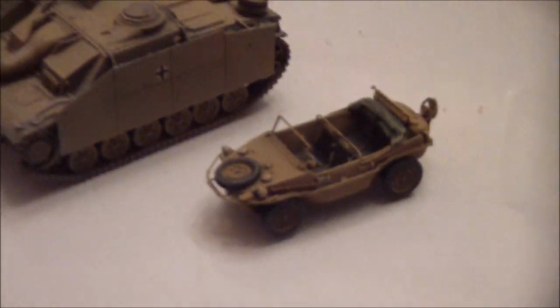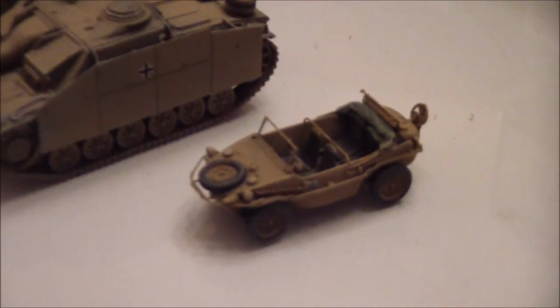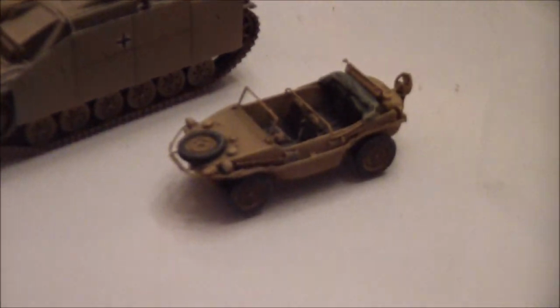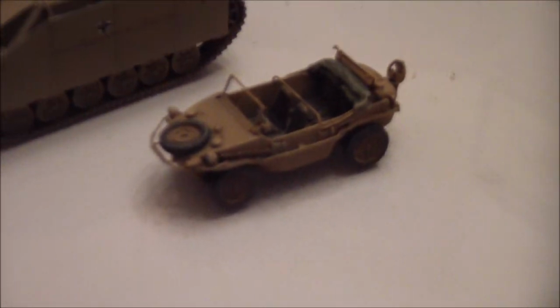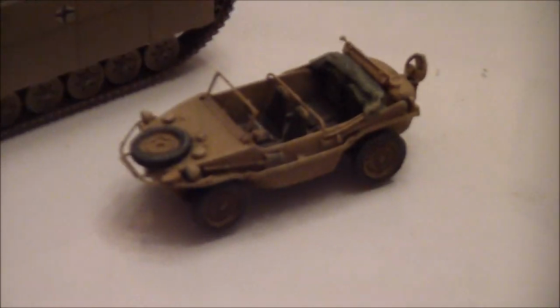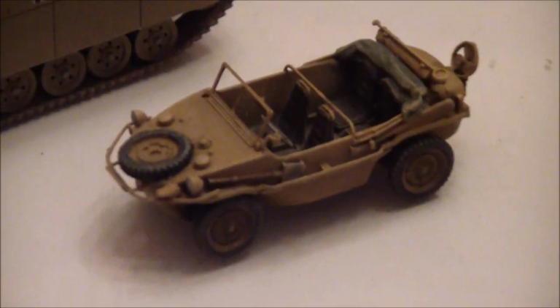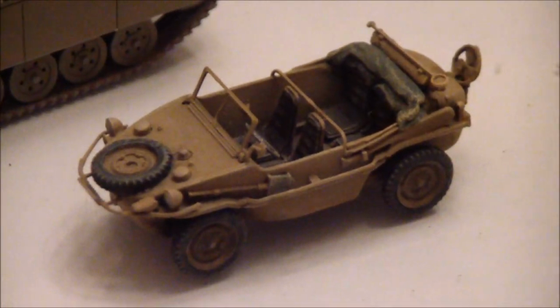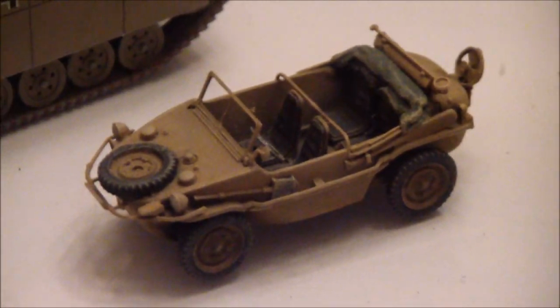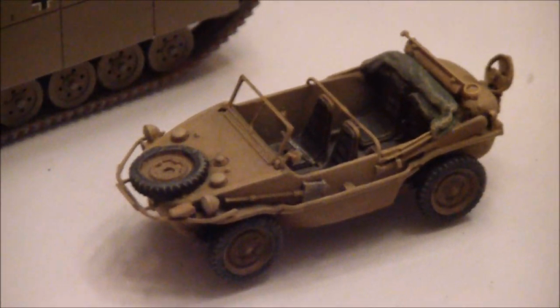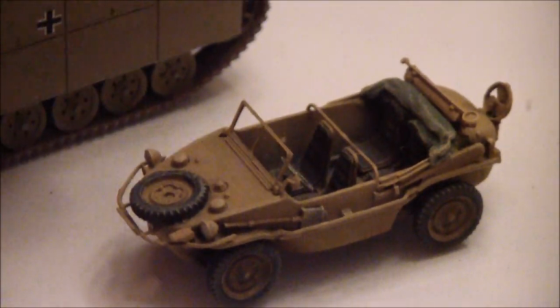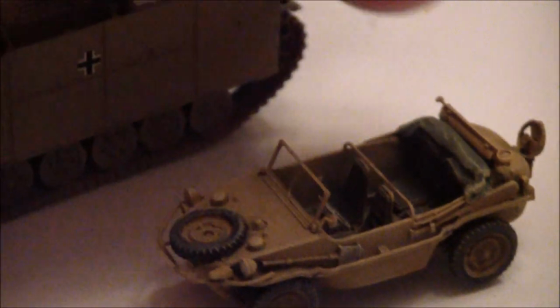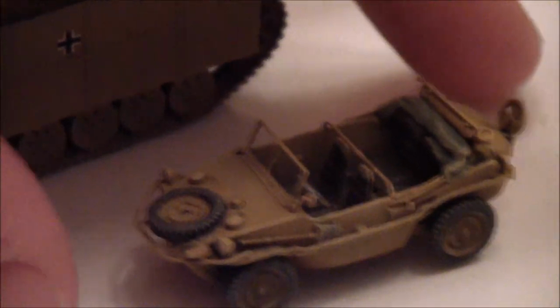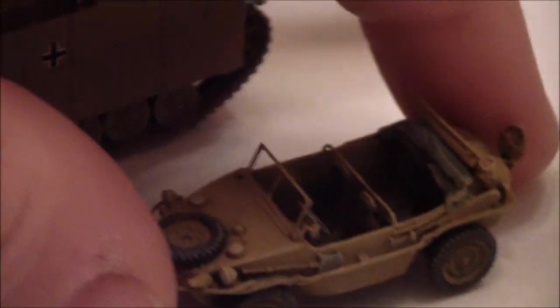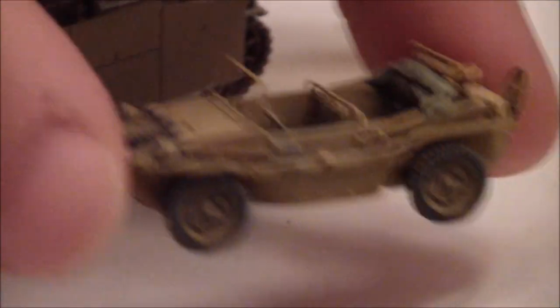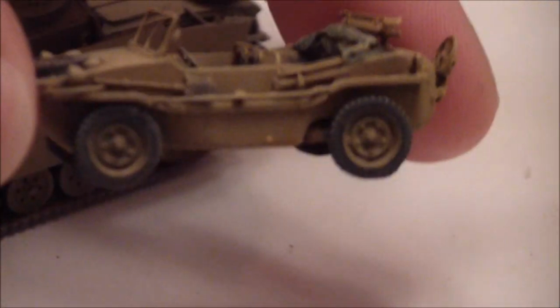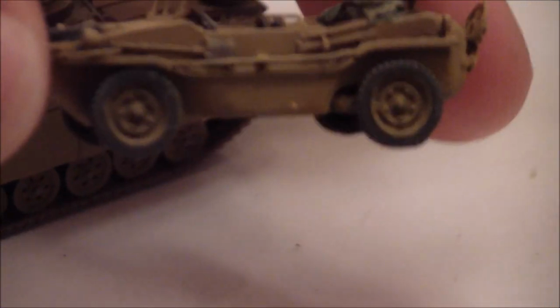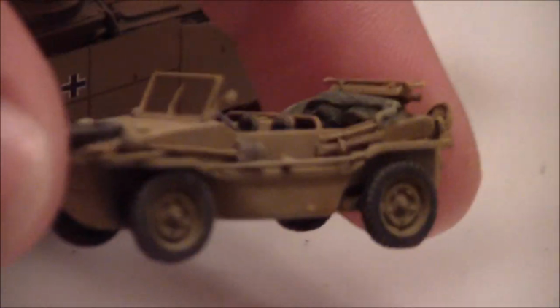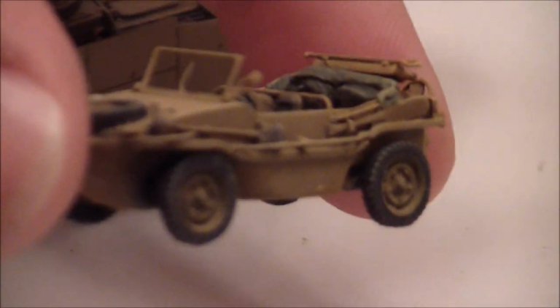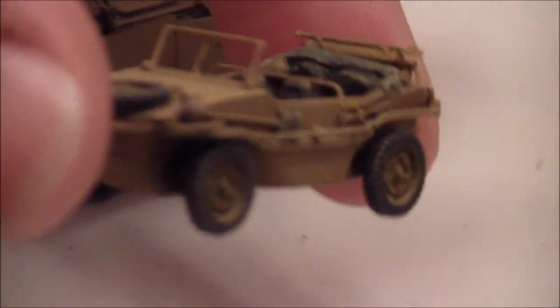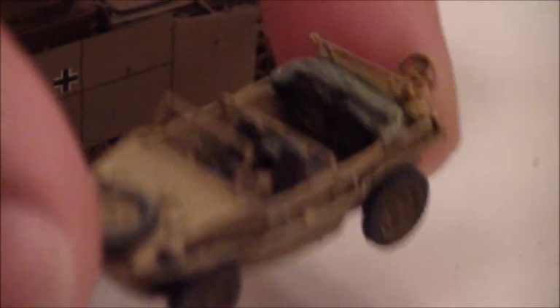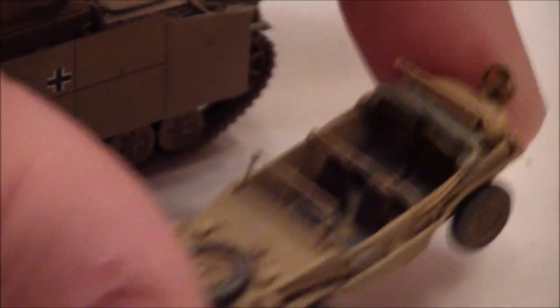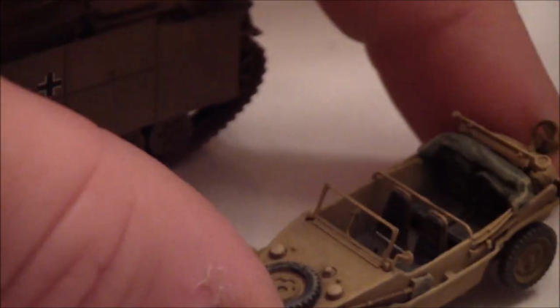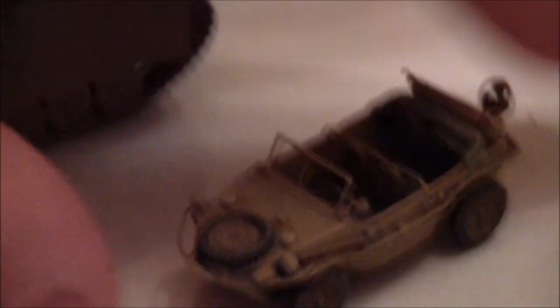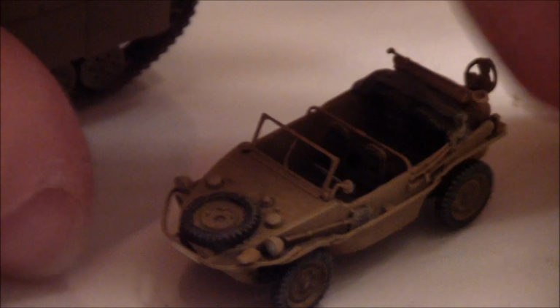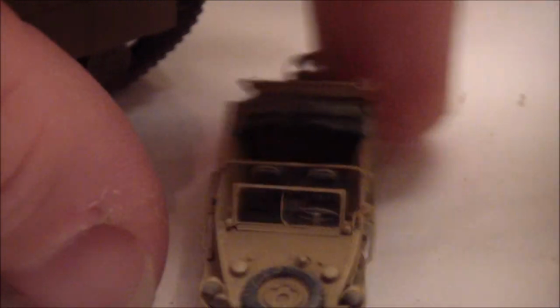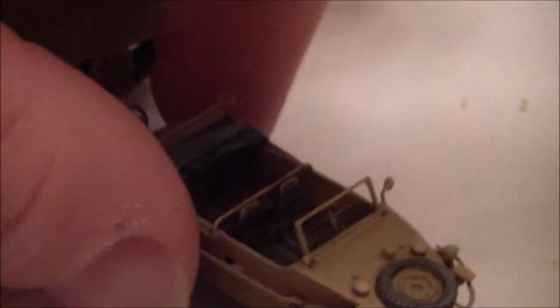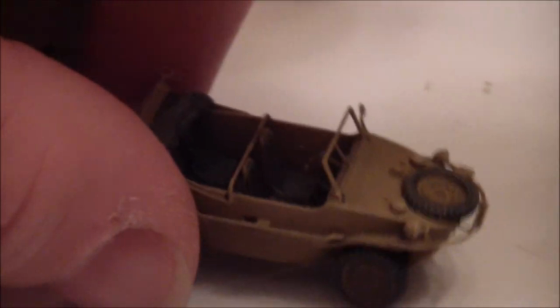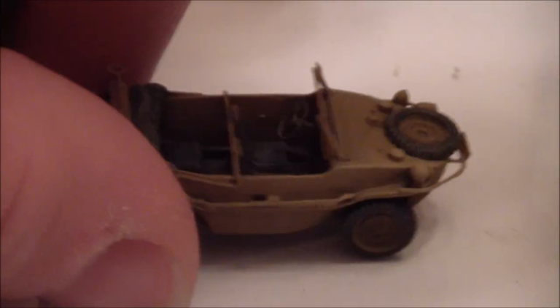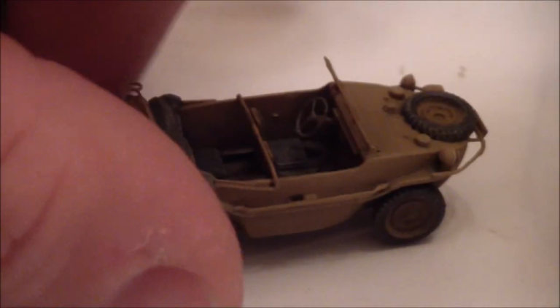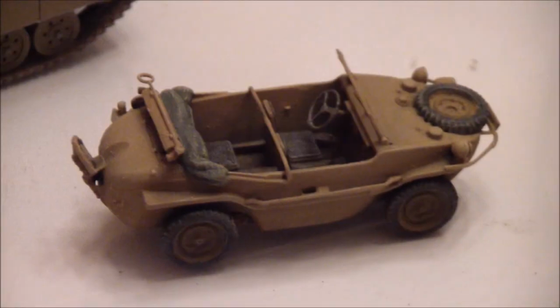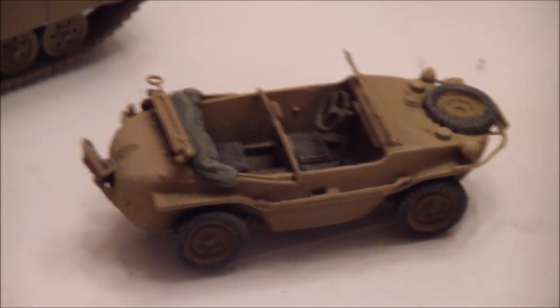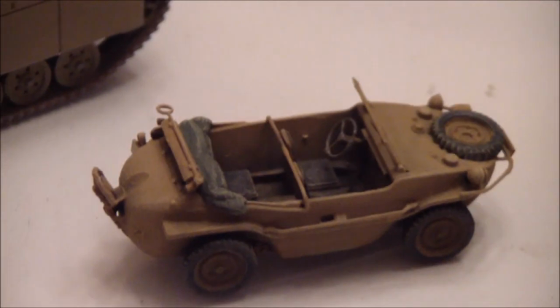This is the little Schwimmwagen. Excellent detail on the Schwimmwagen, of course. It just came in.